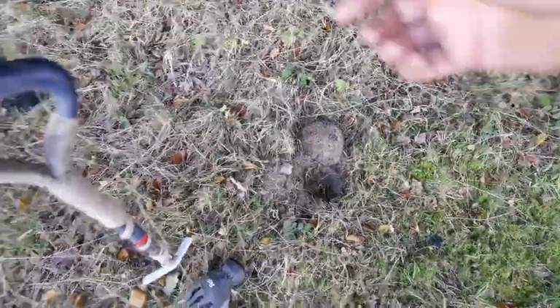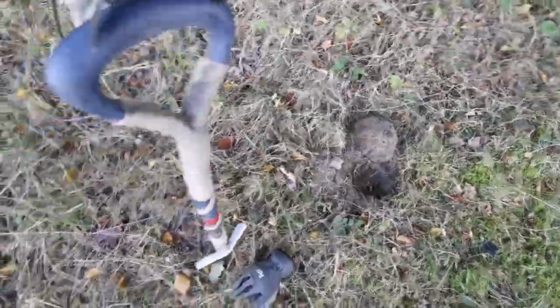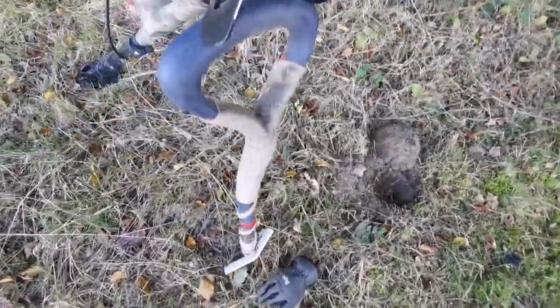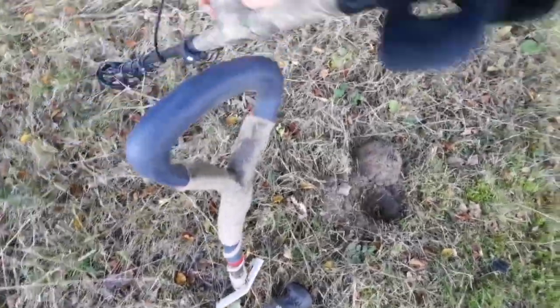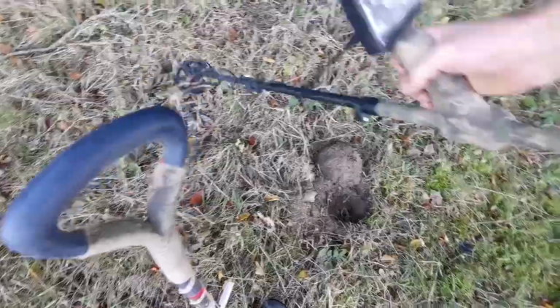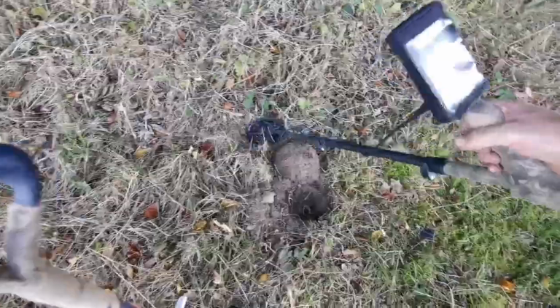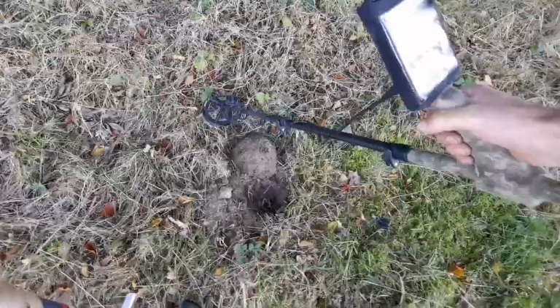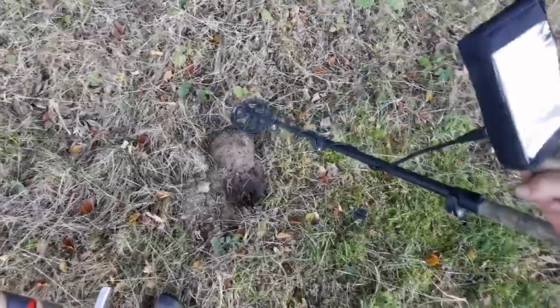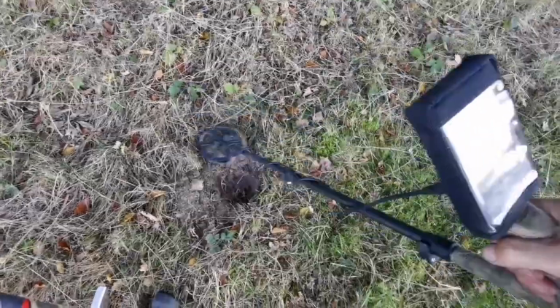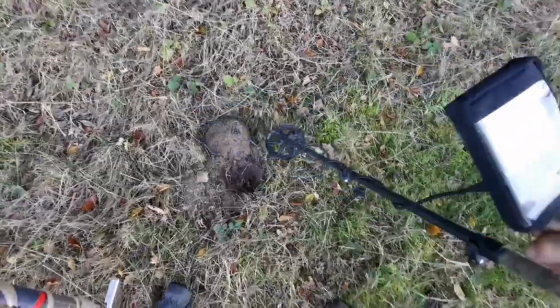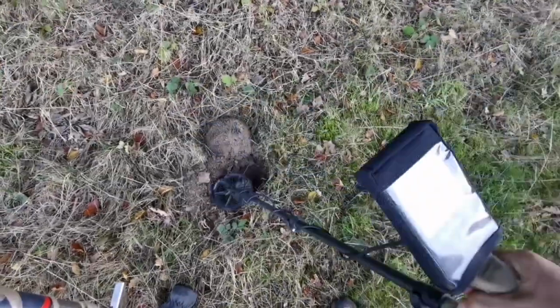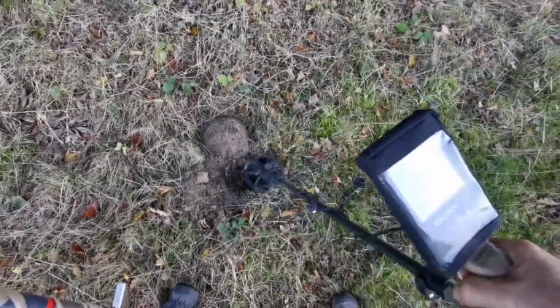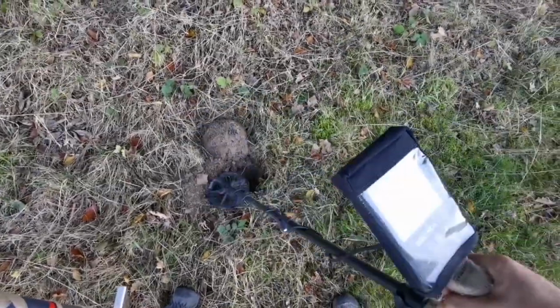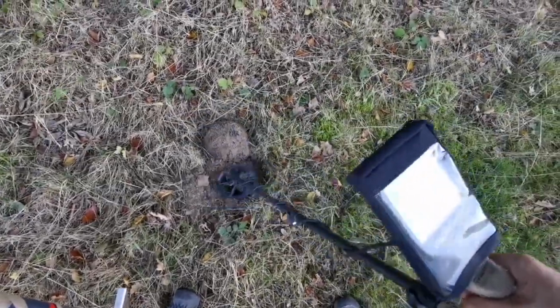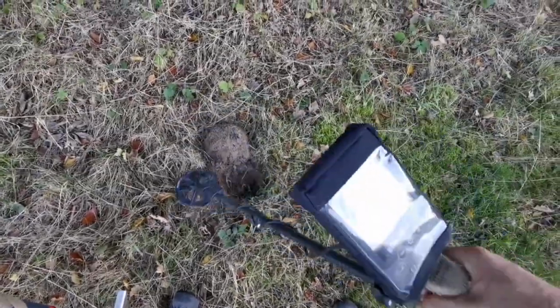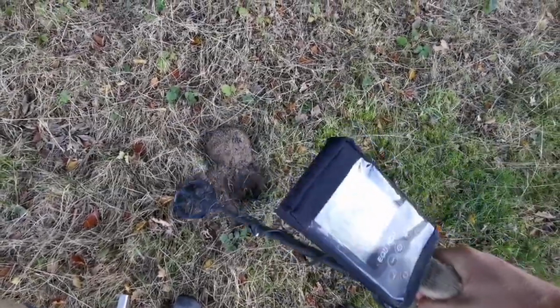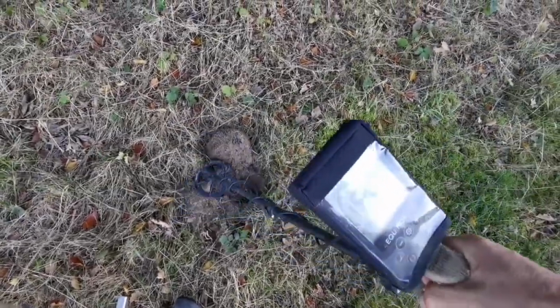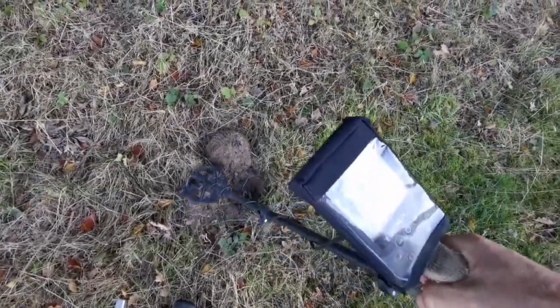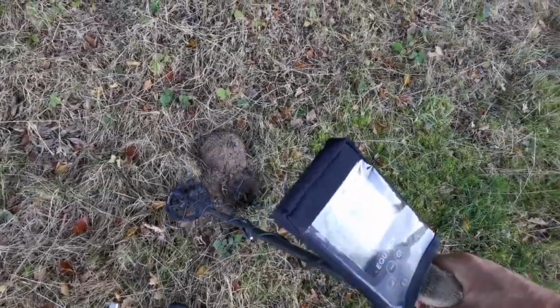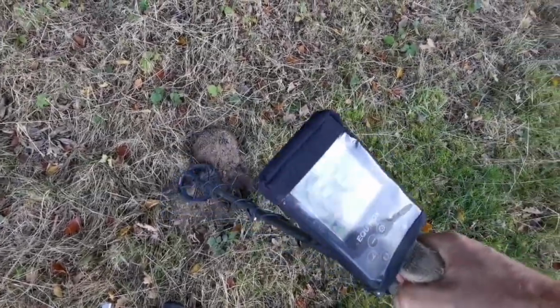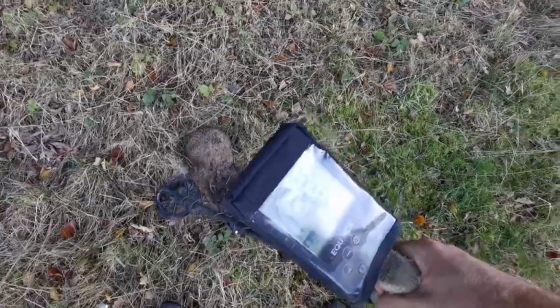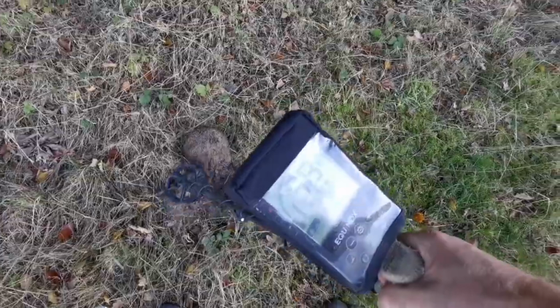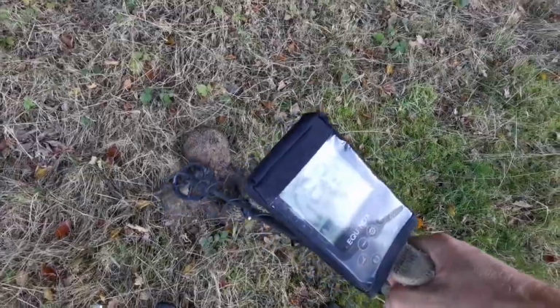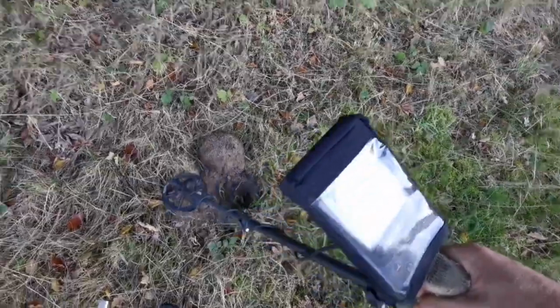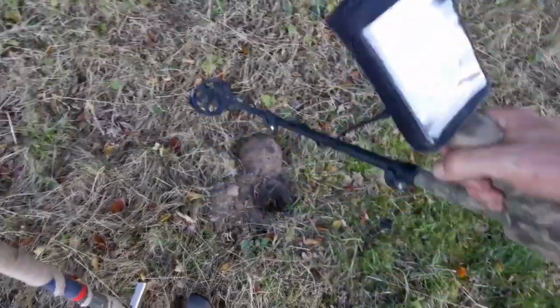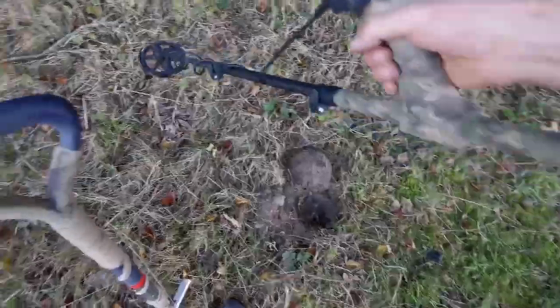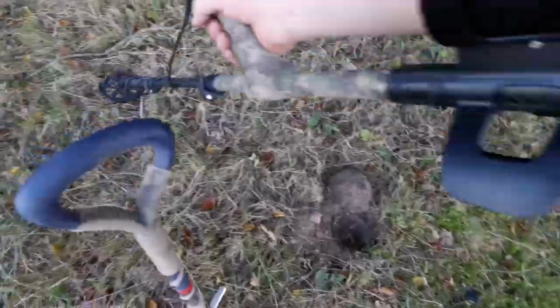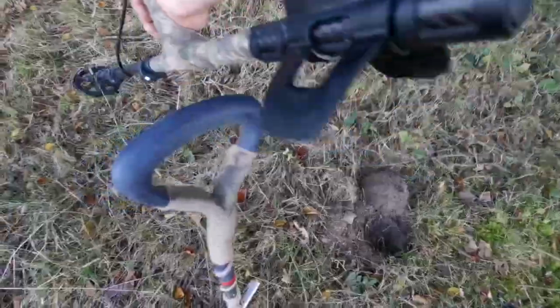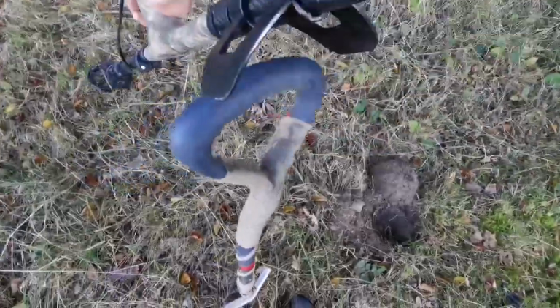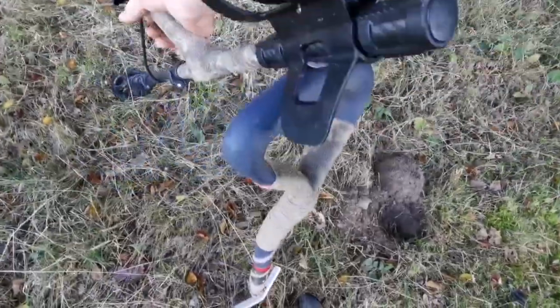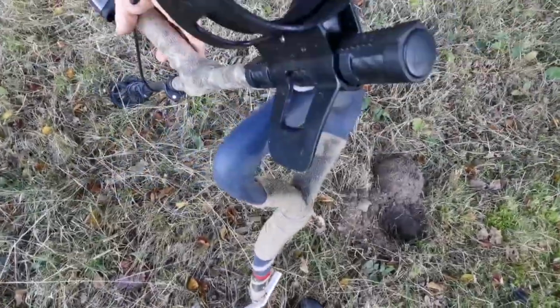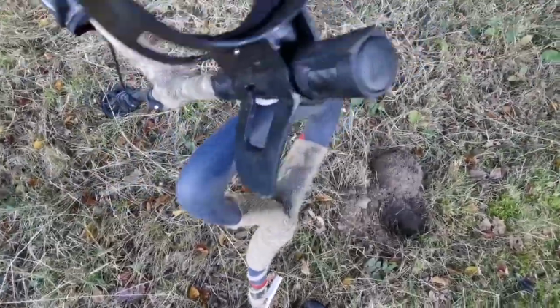Okay, welcome back. I wasn't going to bother filming today. I had a quick go this morning. Whatever it is, he's out of the hole. Proper scratchy, jumpy signal.